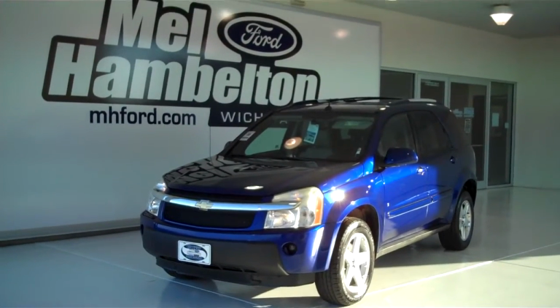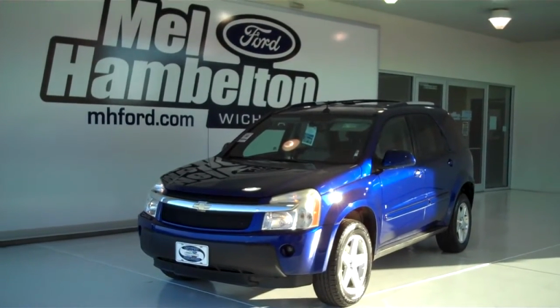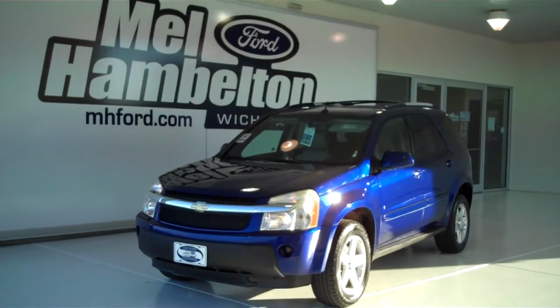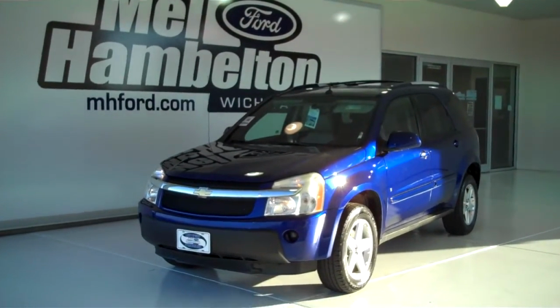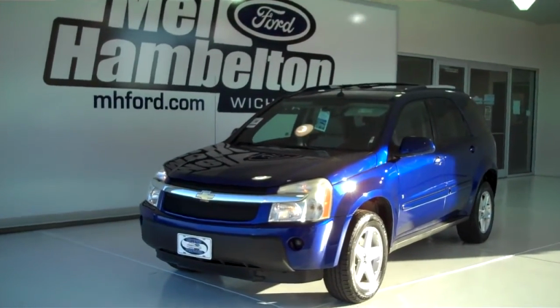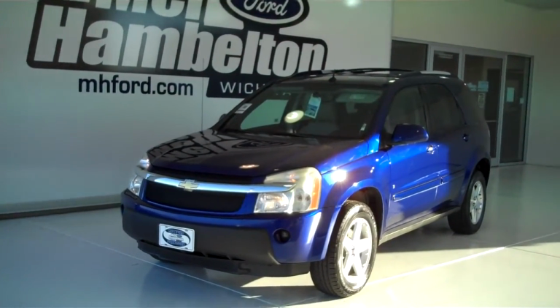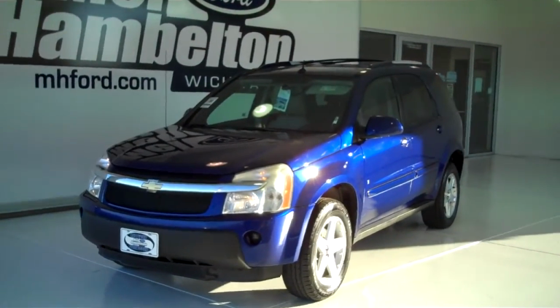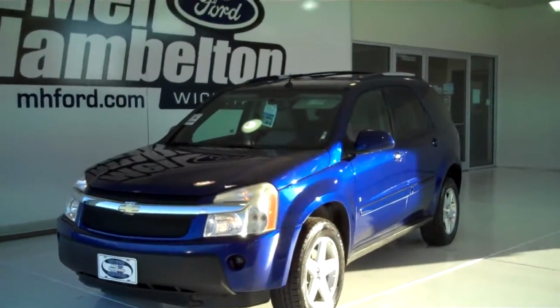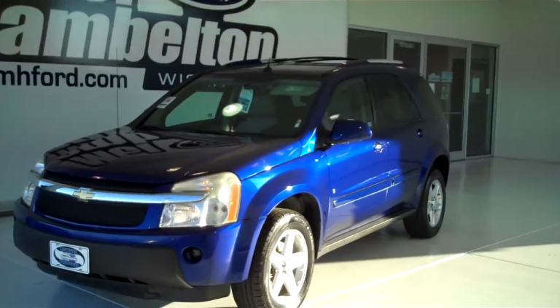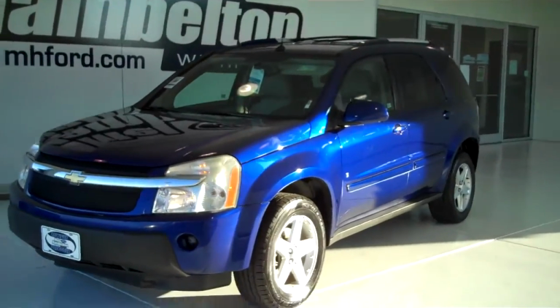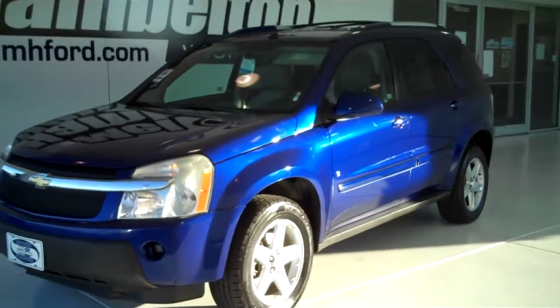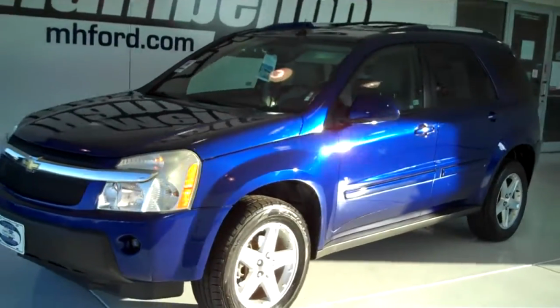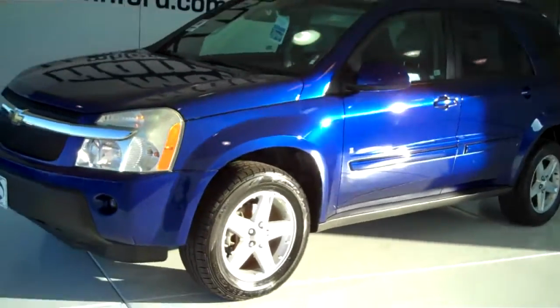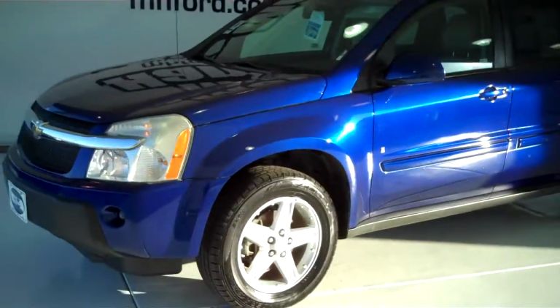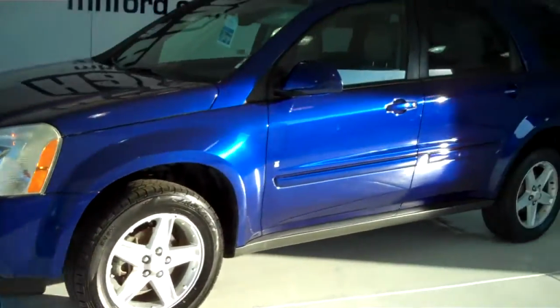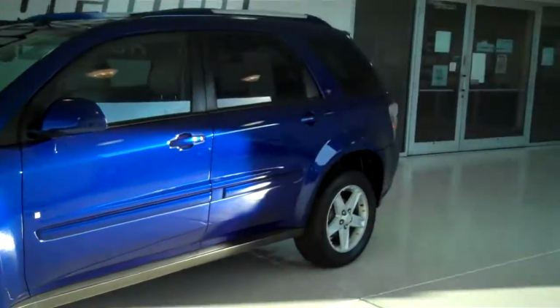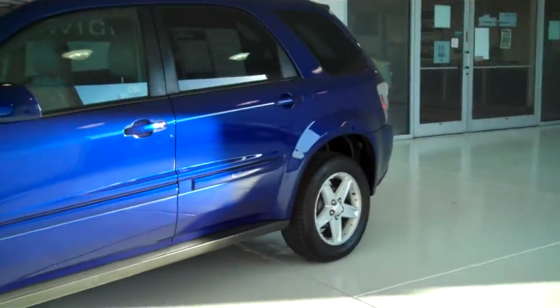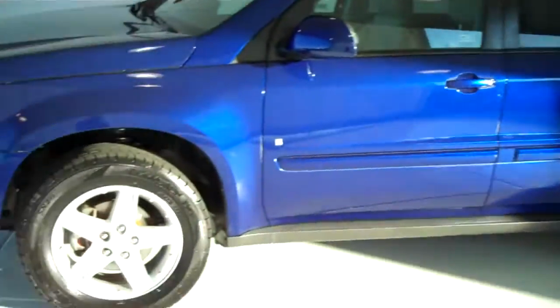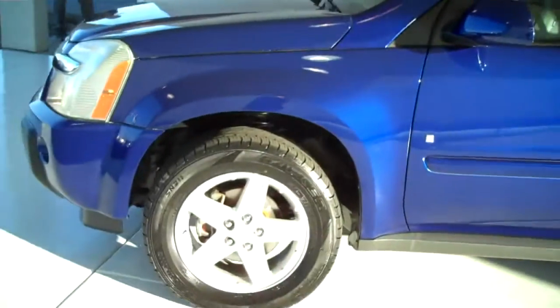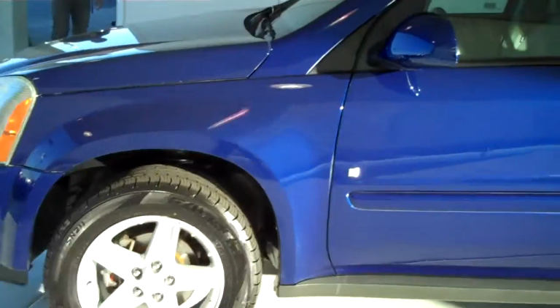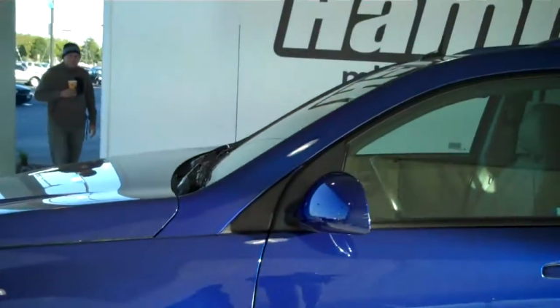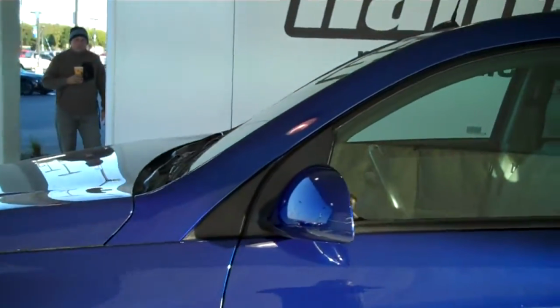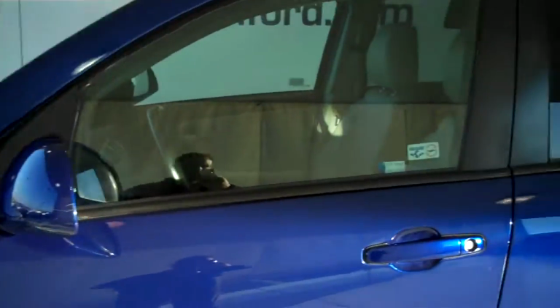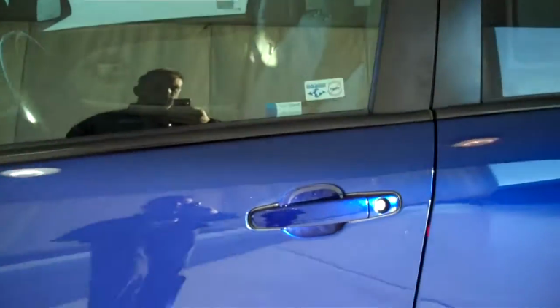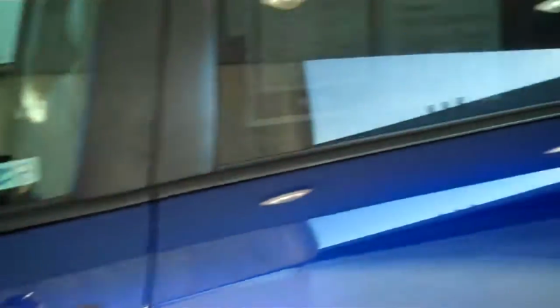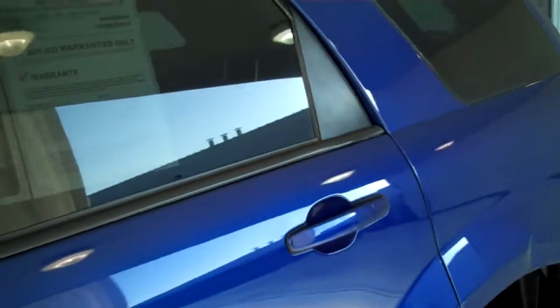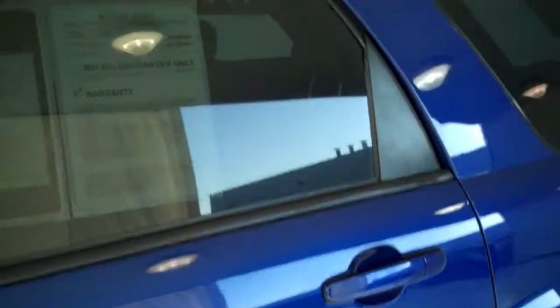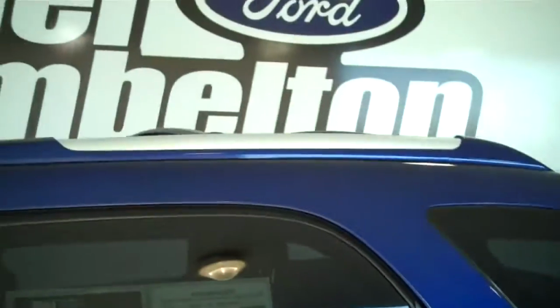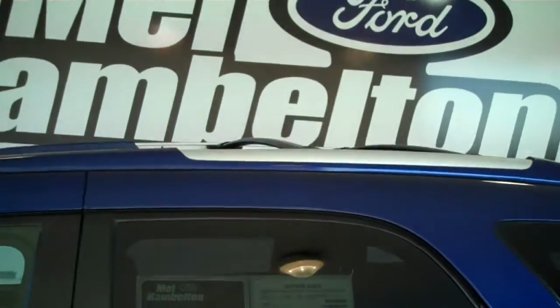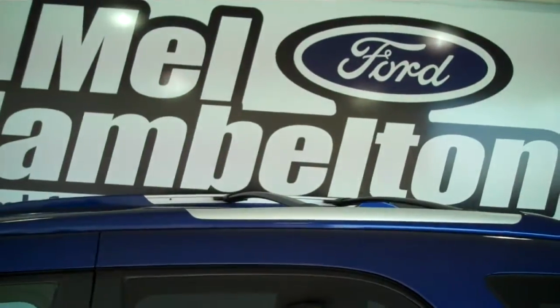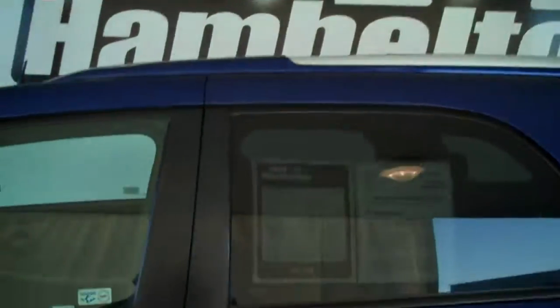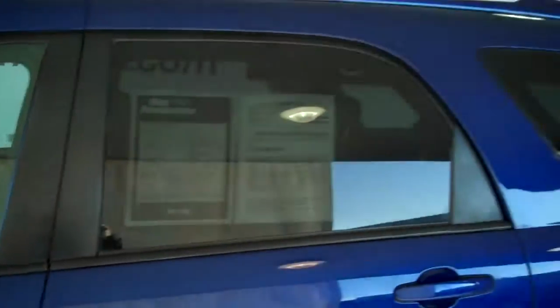110902B. Here we have a 2006 Chevy Equinox, blue in color. It does have the alloy rims, new tires, color matching mirrors and door handles, aluminum tip roof rack, and tinted windows.